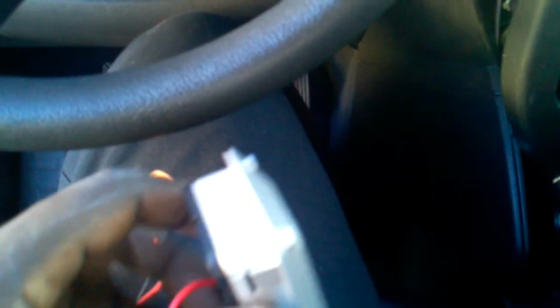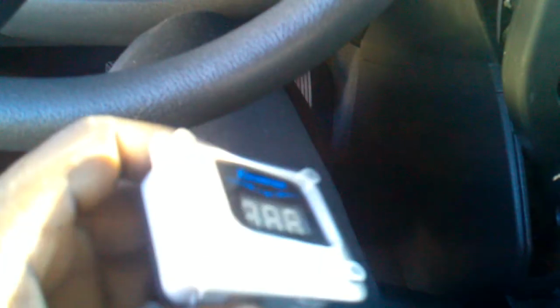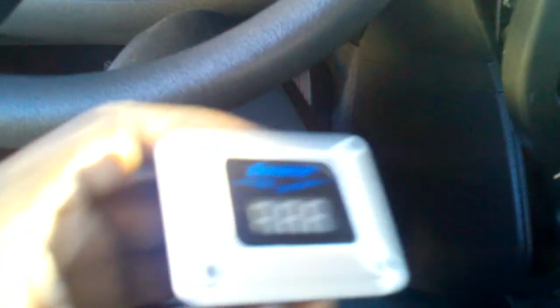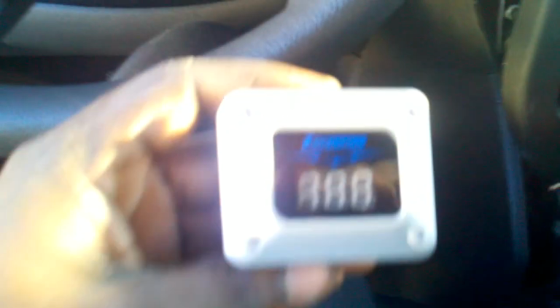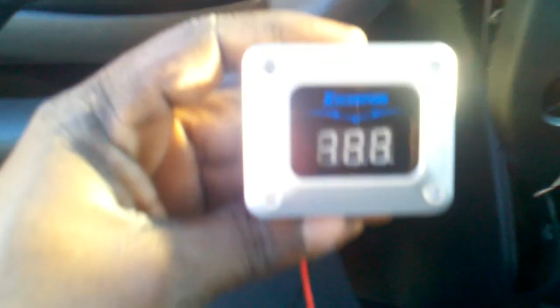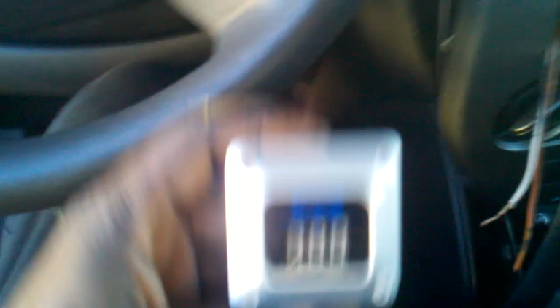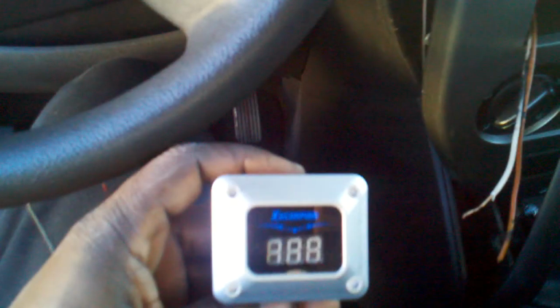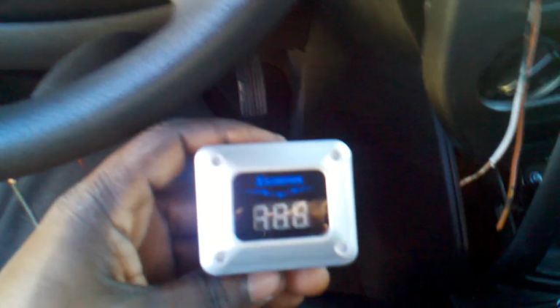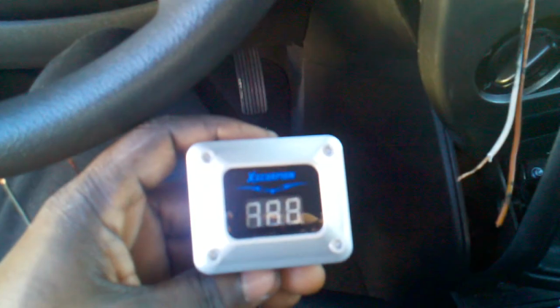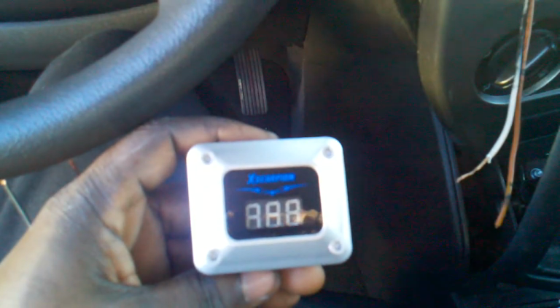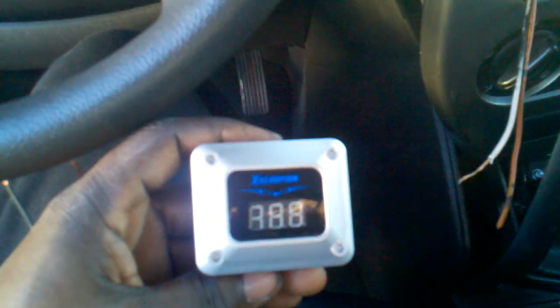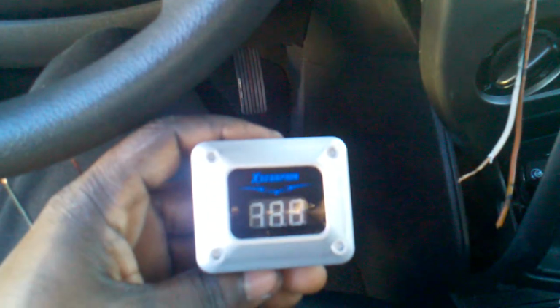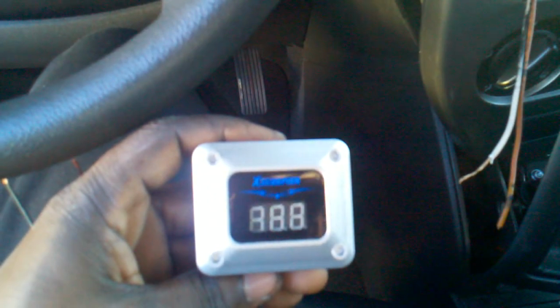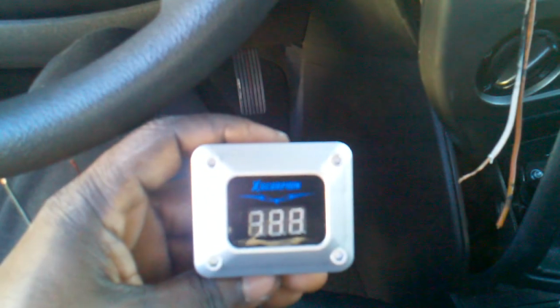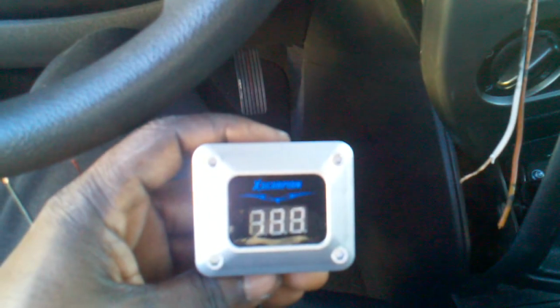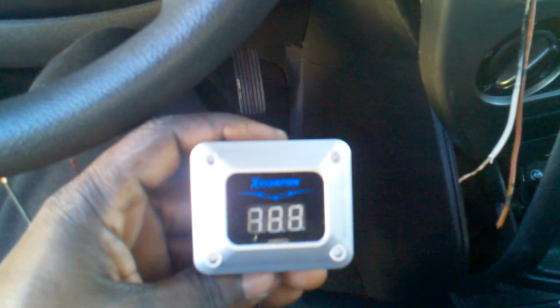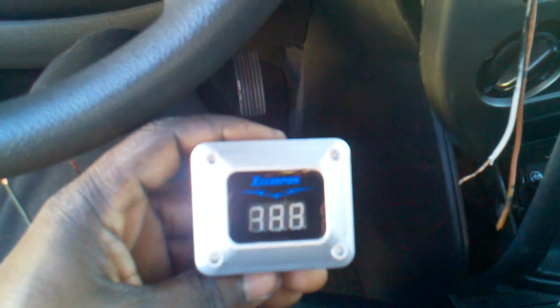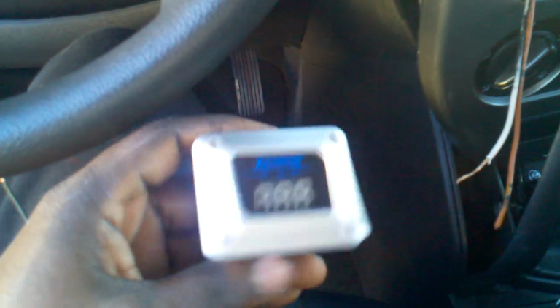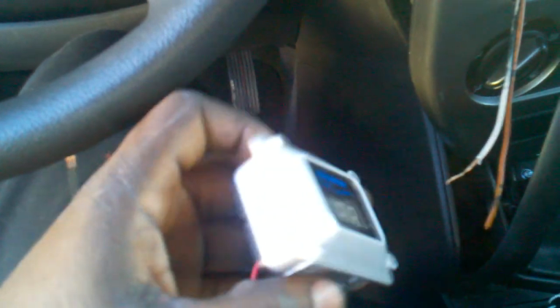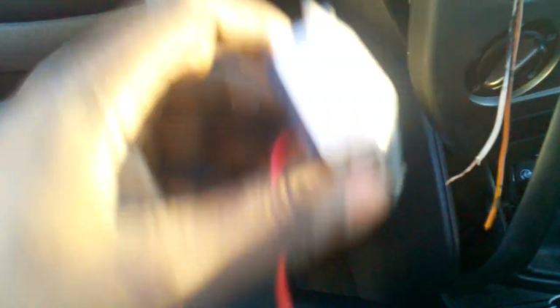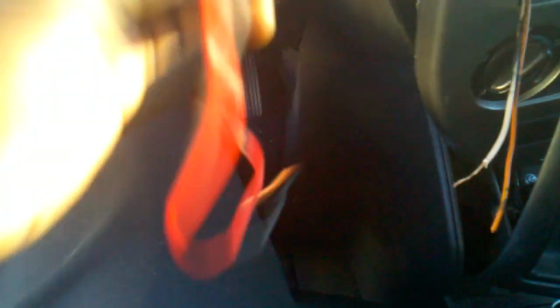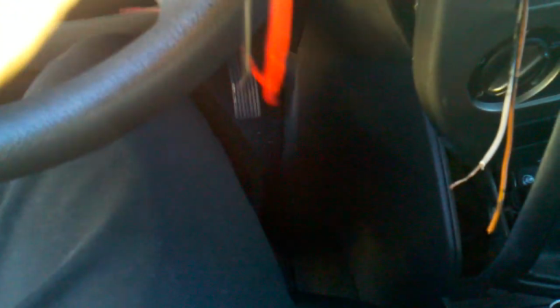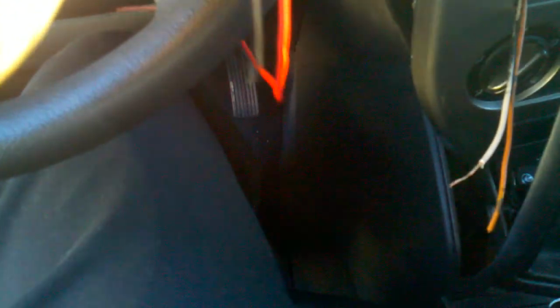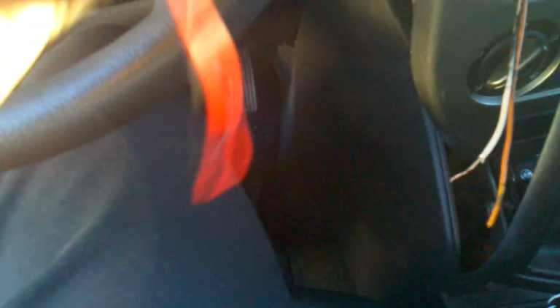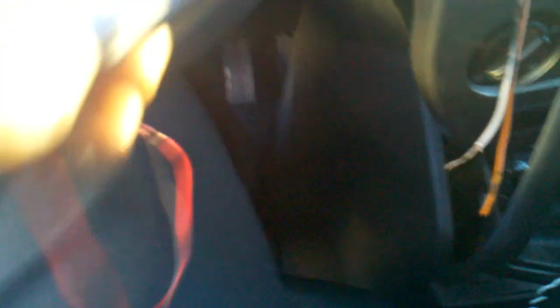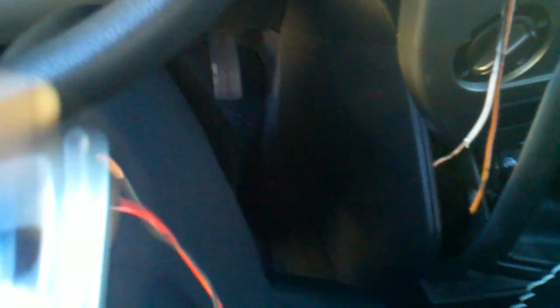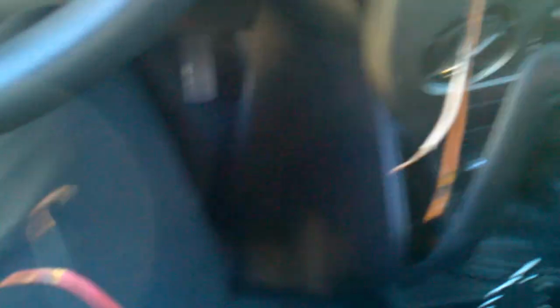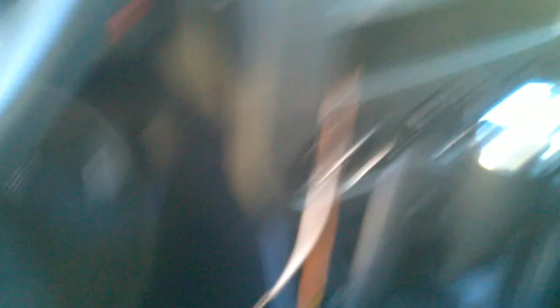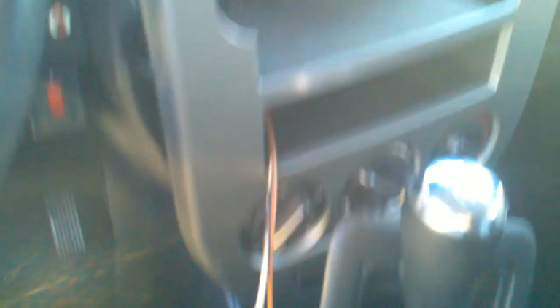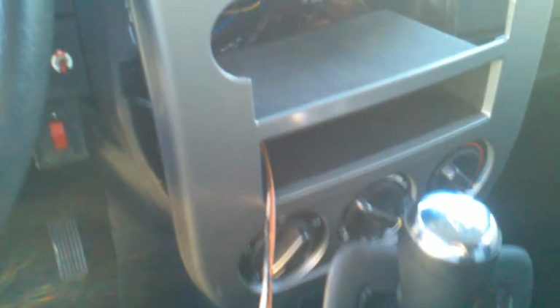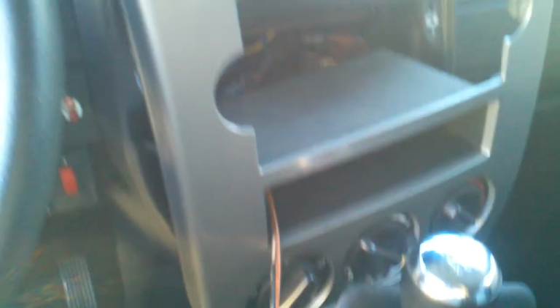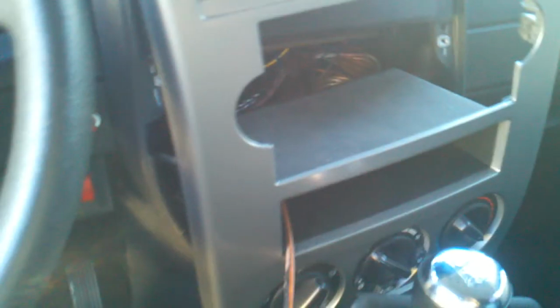What's up YouTube? I got the X-Scorpion voltmeter today in the mail. I got it from Sun Electronics. I'm about to put it in my Jeep.